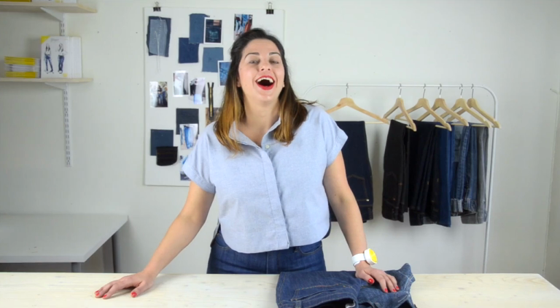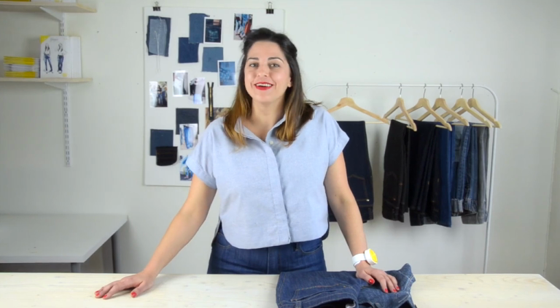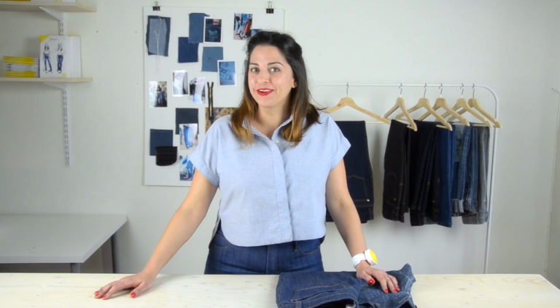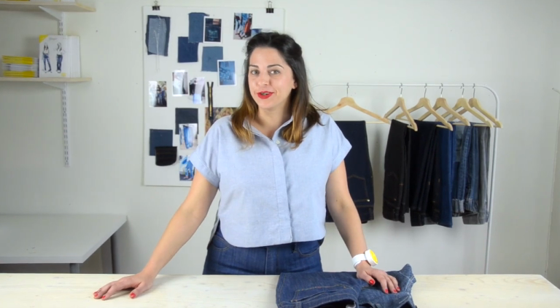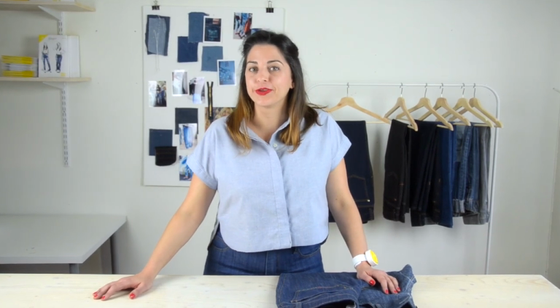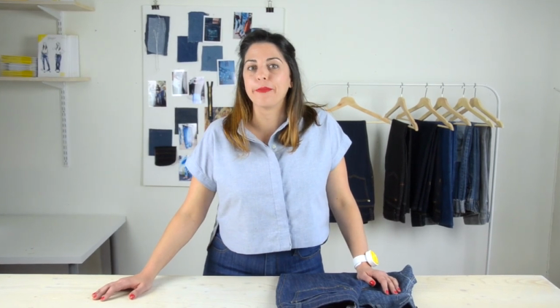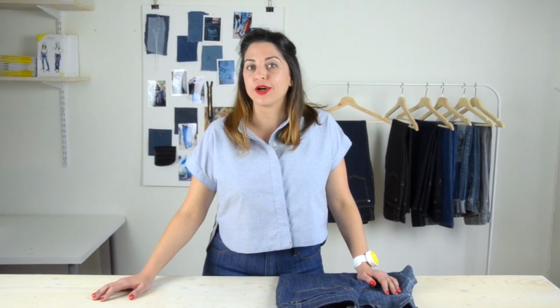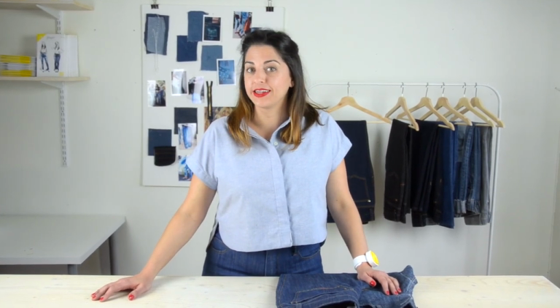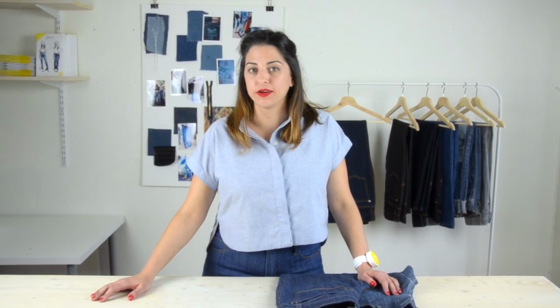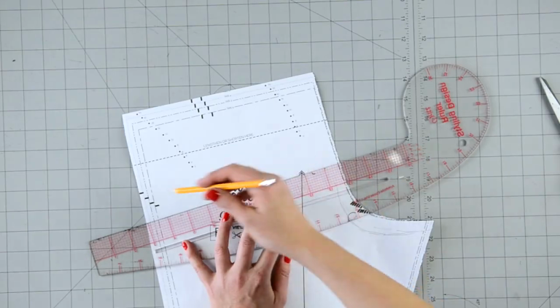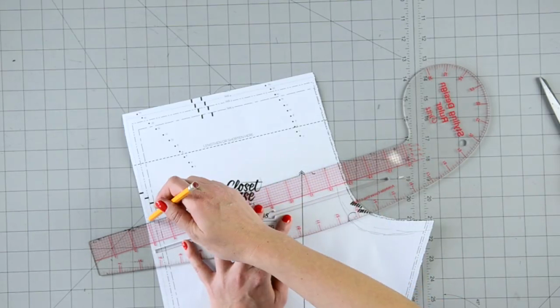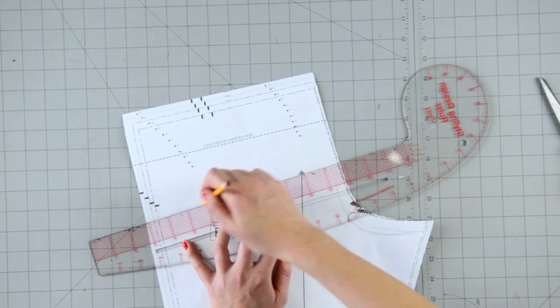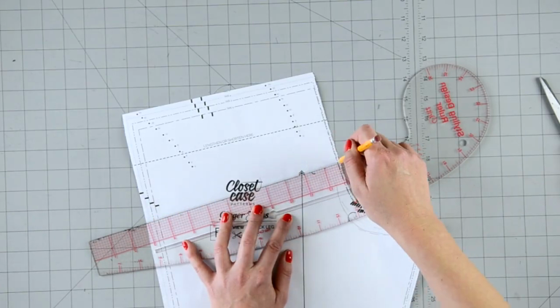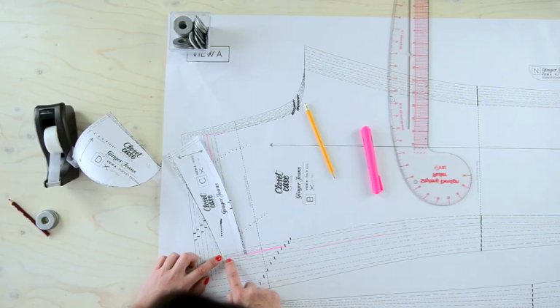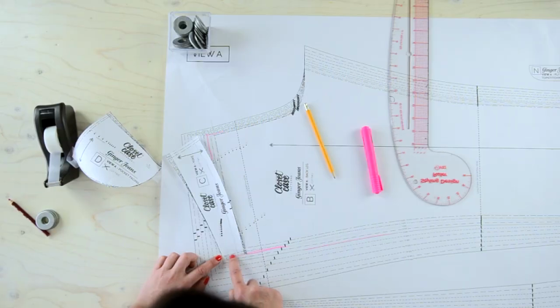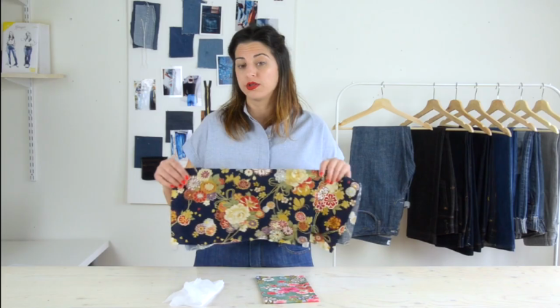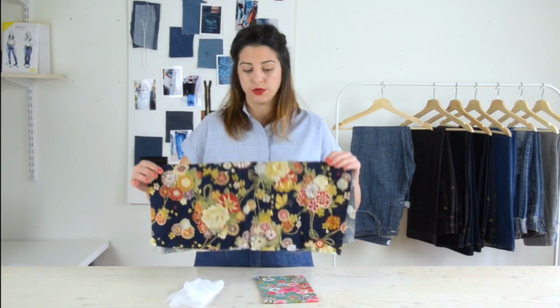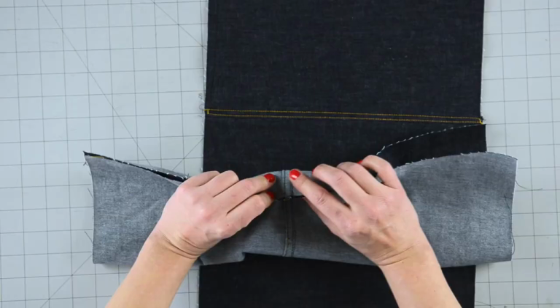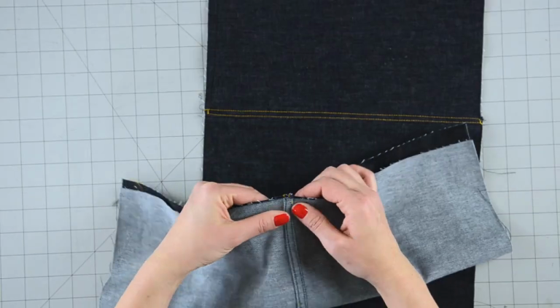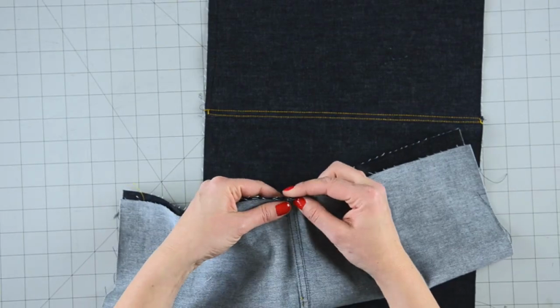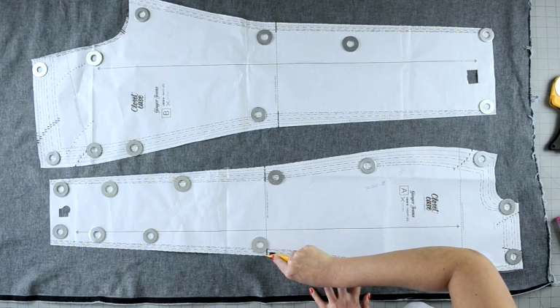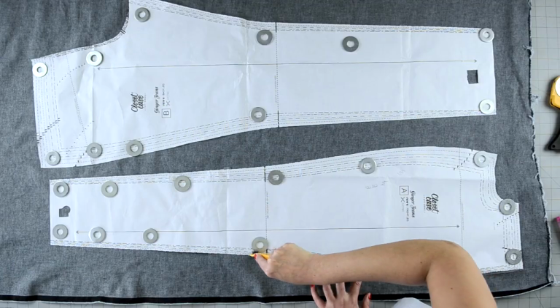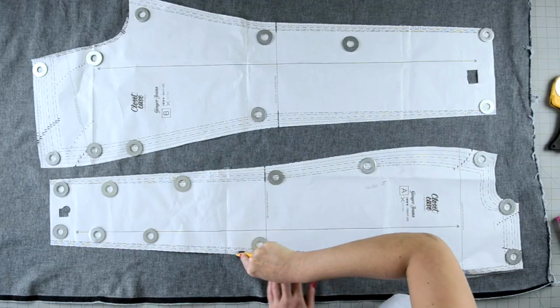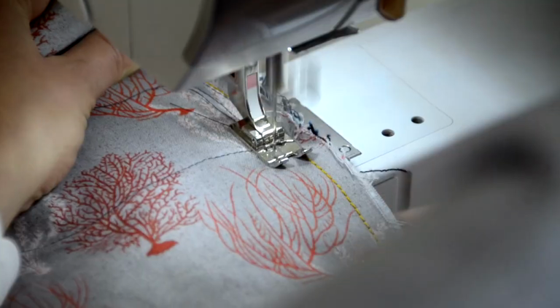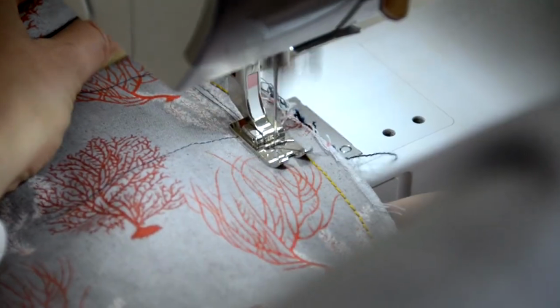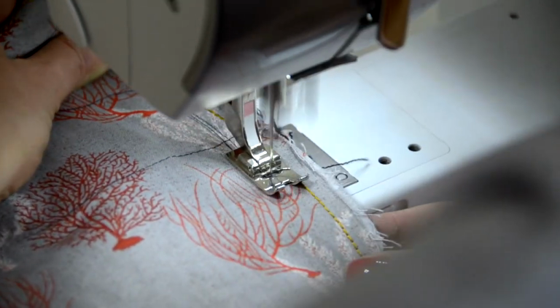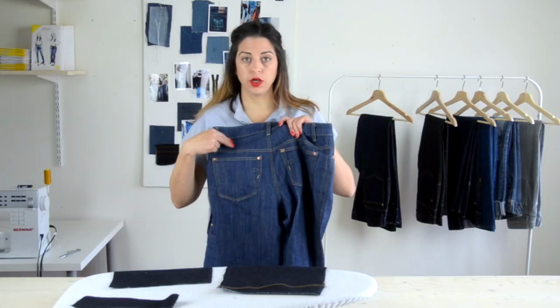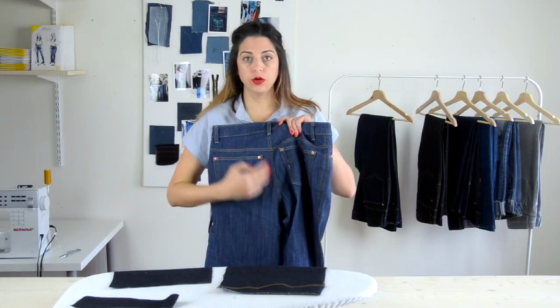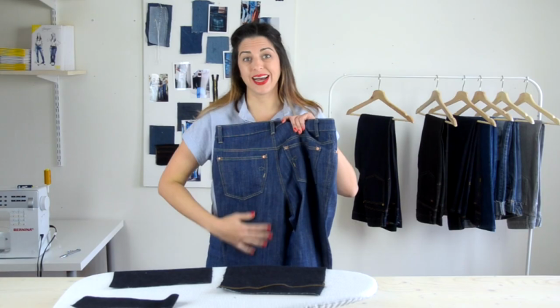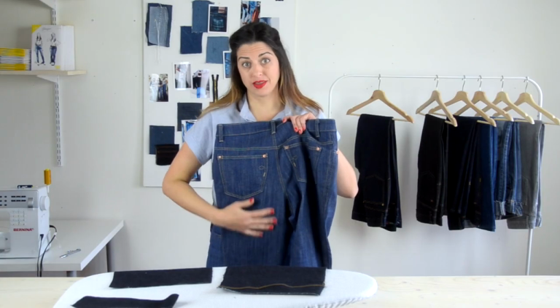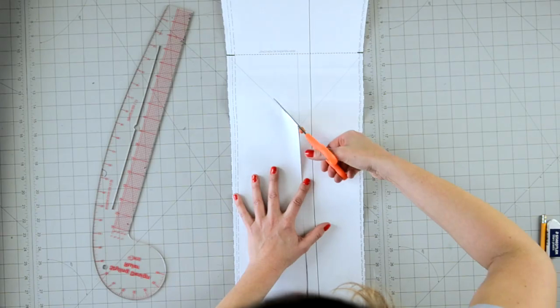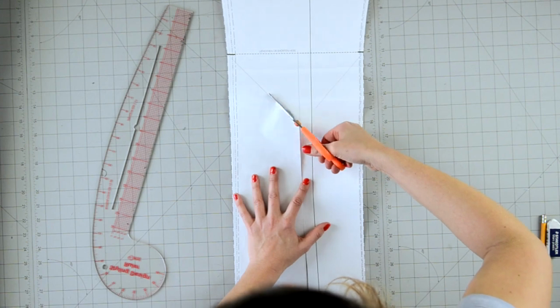Hi, I'm Heather Liu of the sewing company Closet Case Patterns. I'm completely obsessed with jean making and have taken everything I've ever learned about sewing your own jeans at home and condensed it into this in-depth, easy-to-follow workshop.